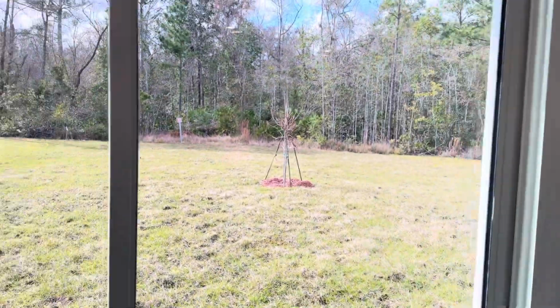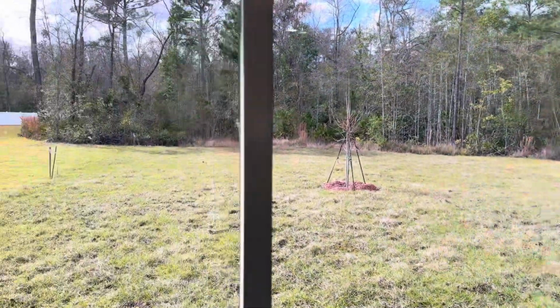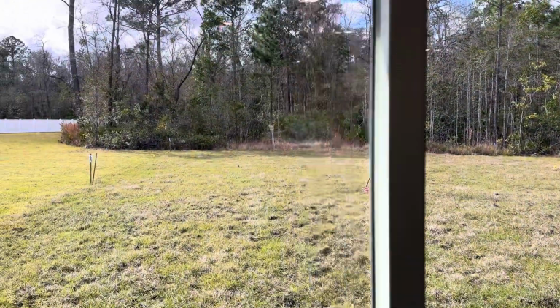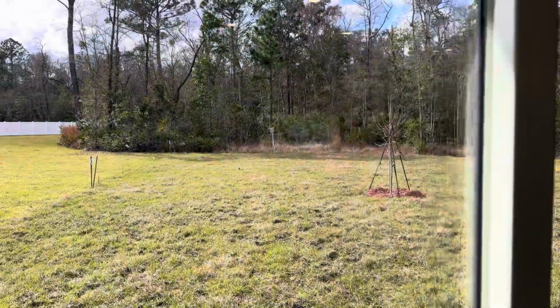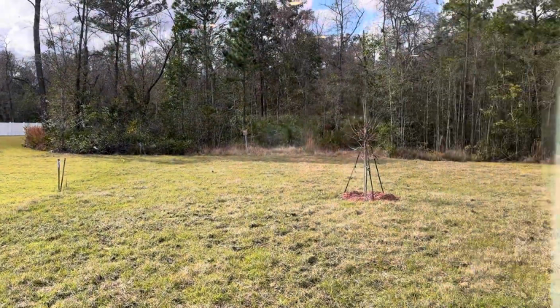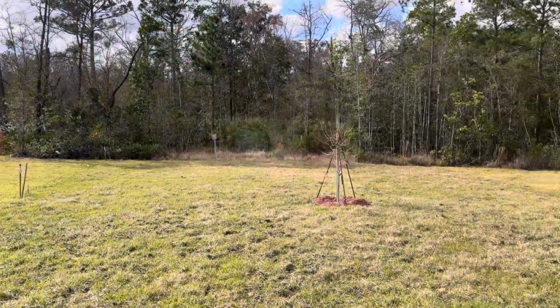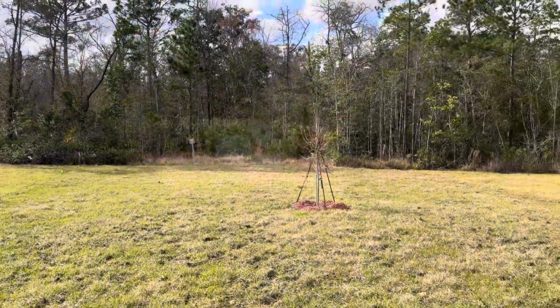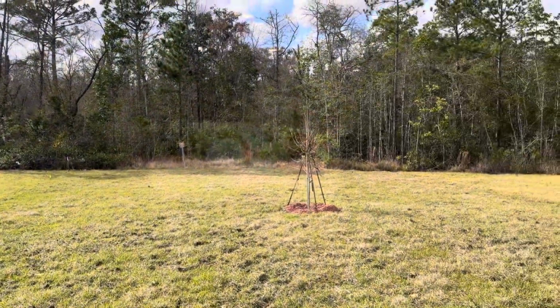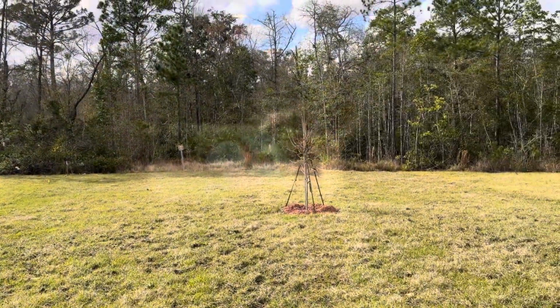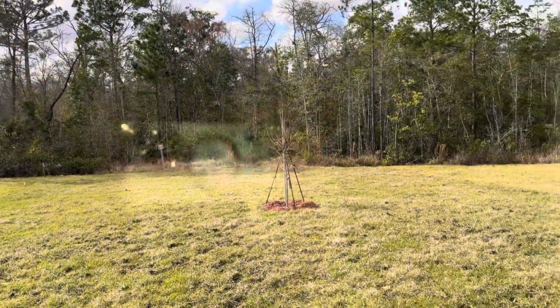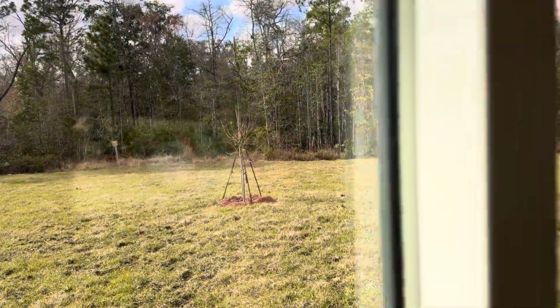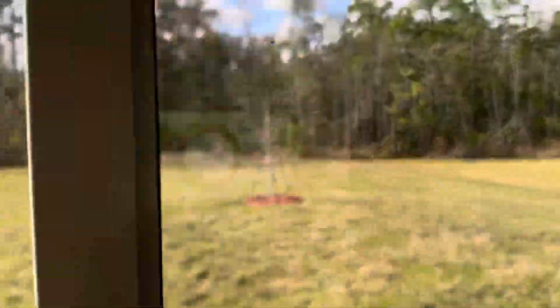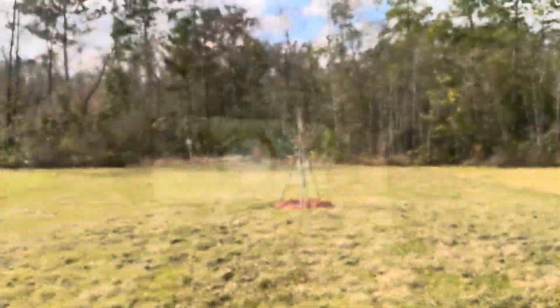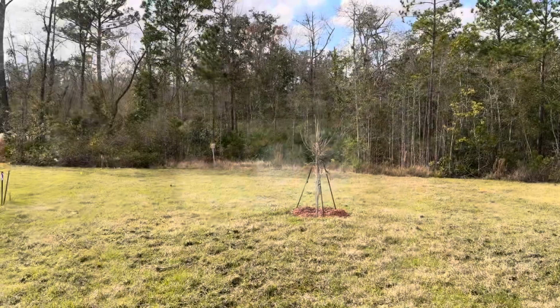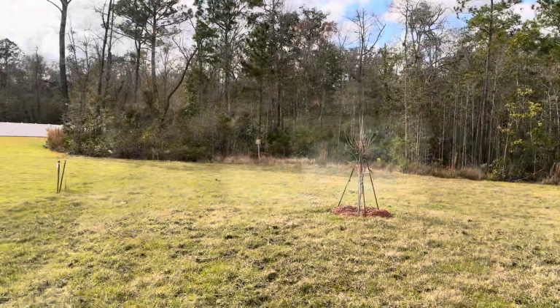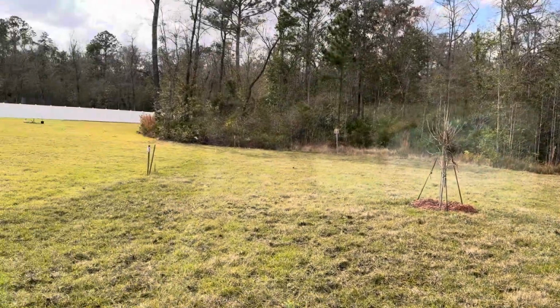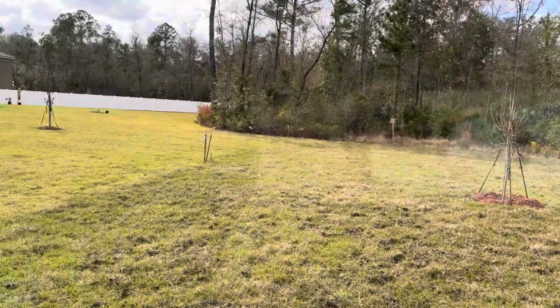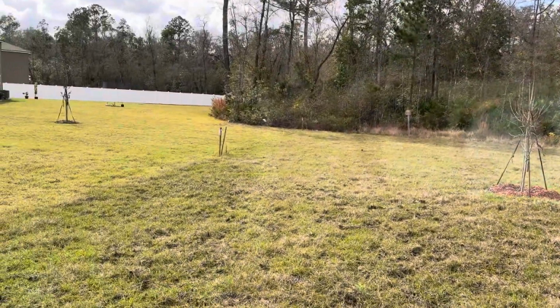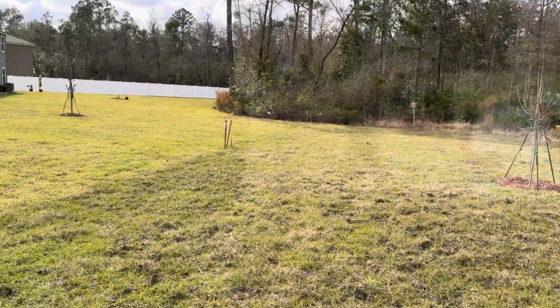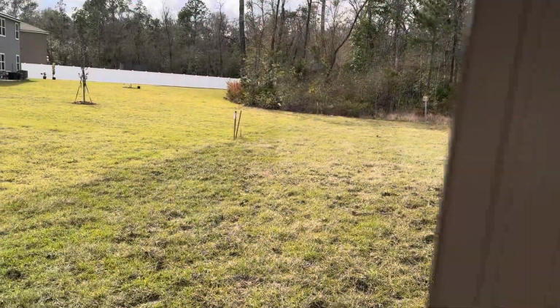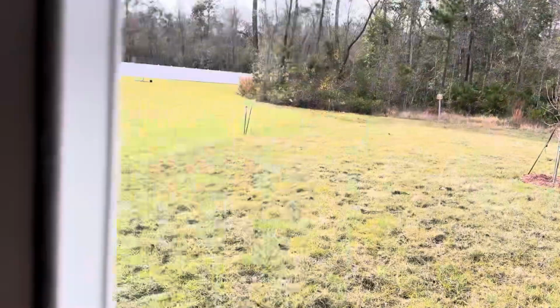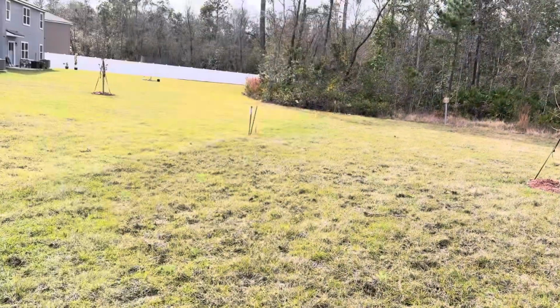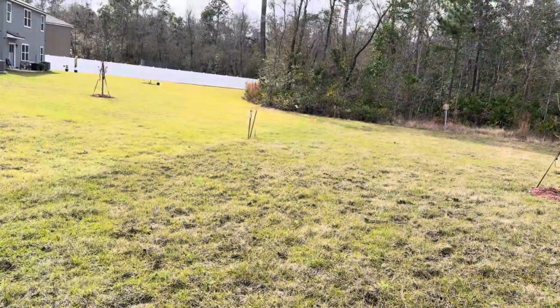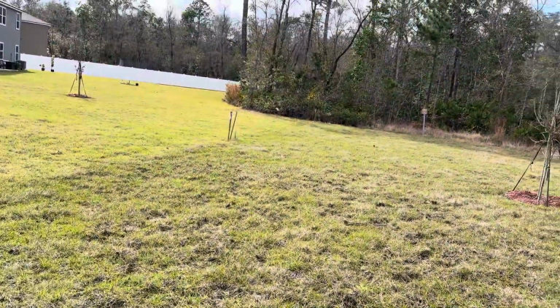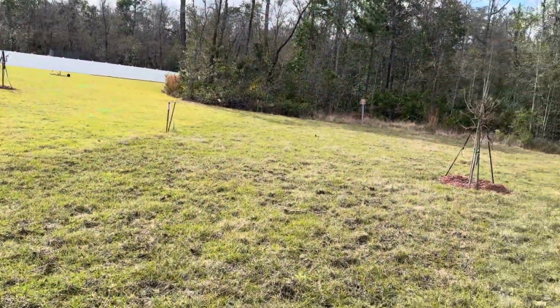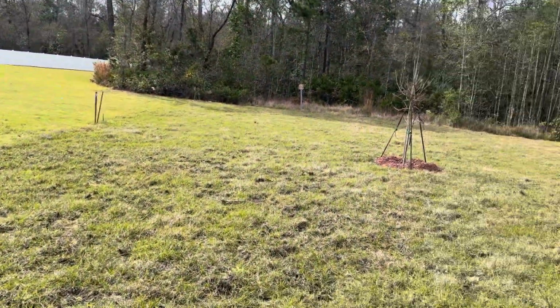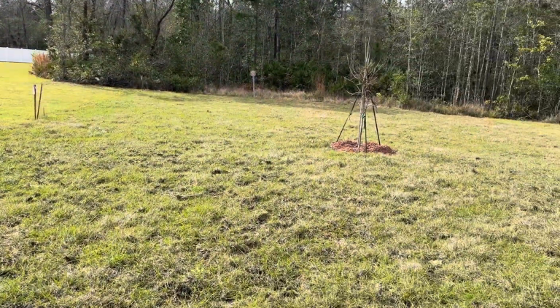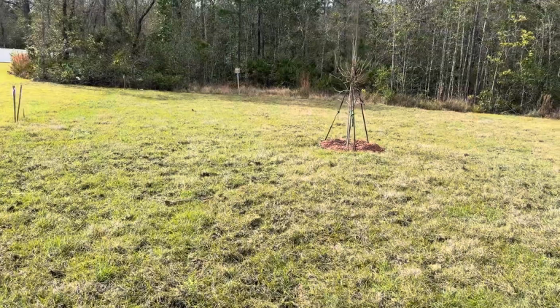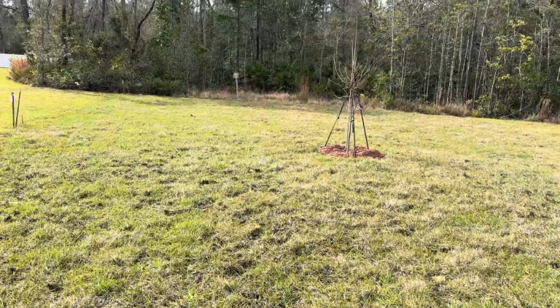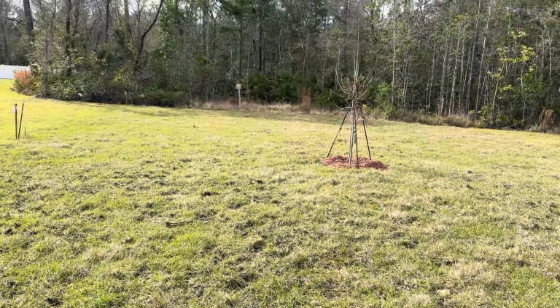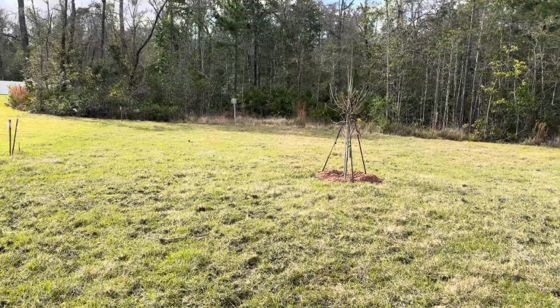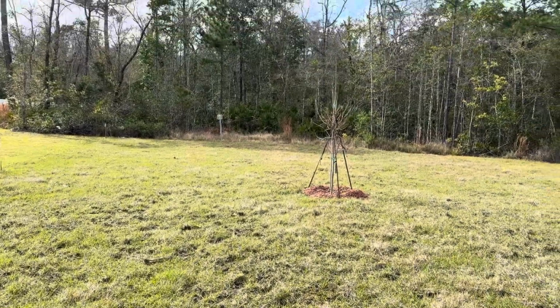And this one is on the preserve, which is nice. And it's a pretty good-sized lot. It goes all the way back to the preserve.